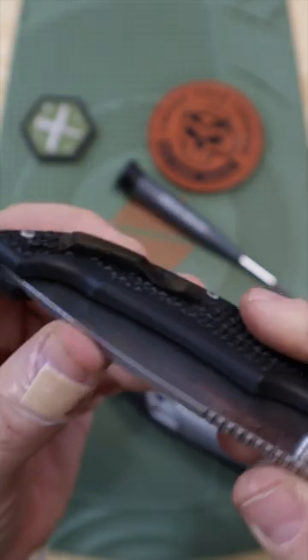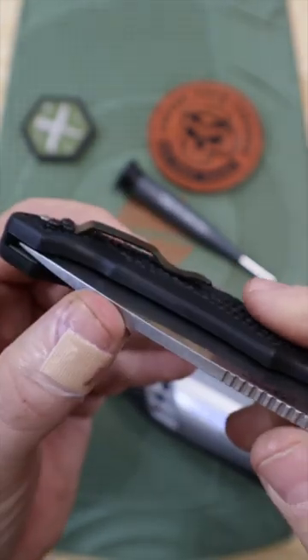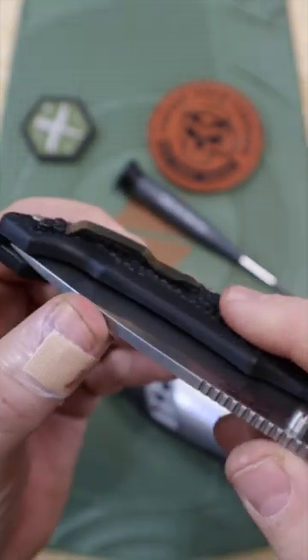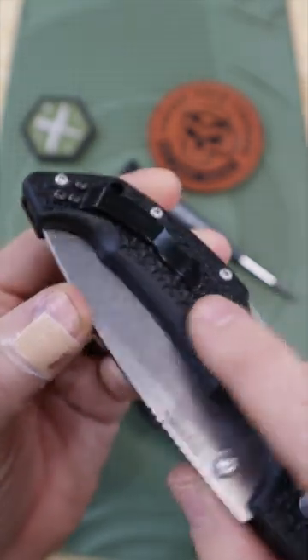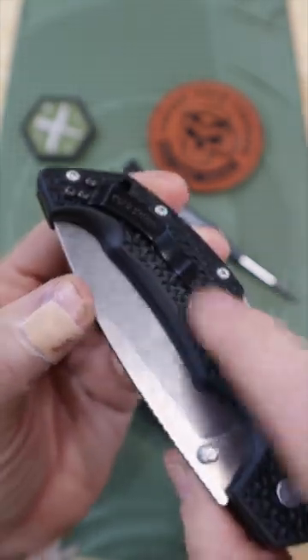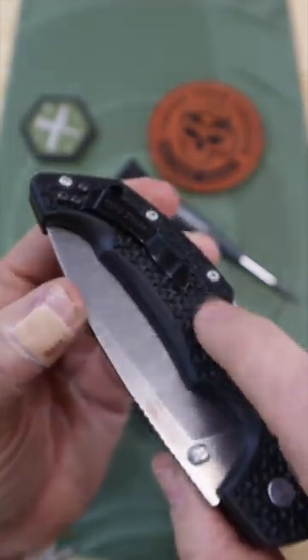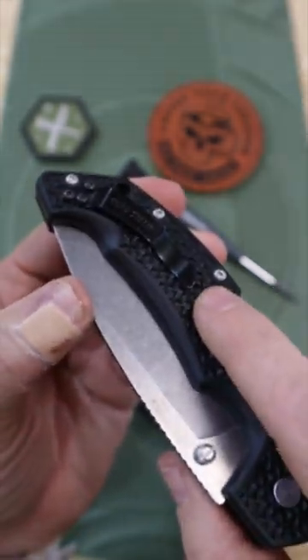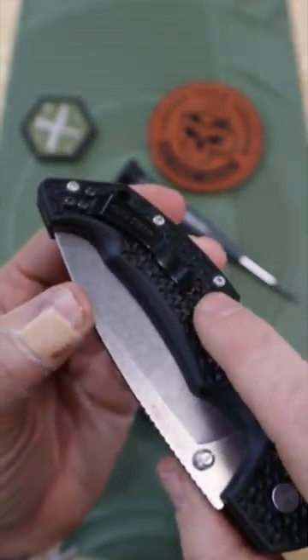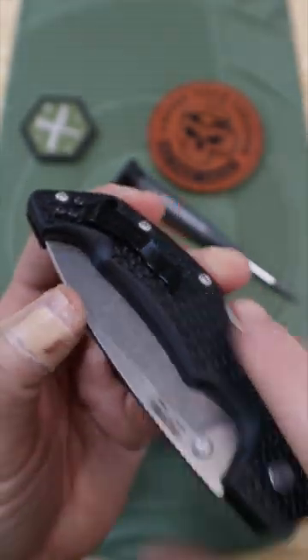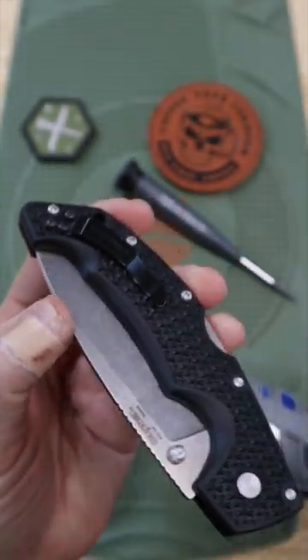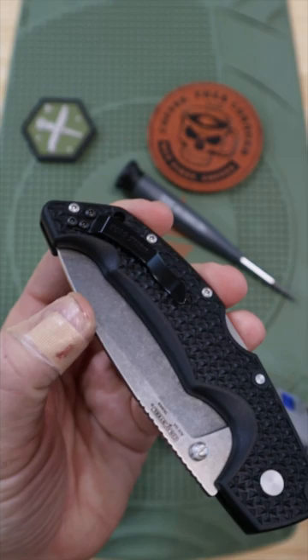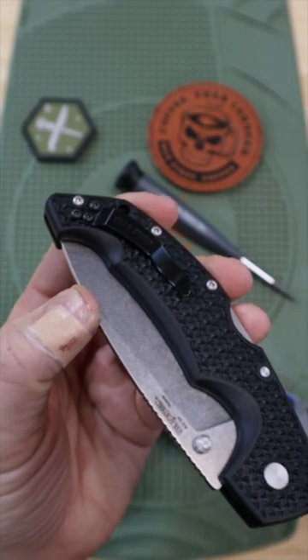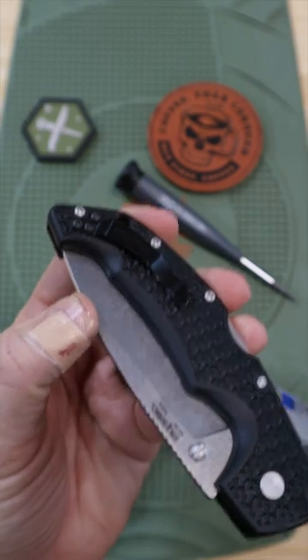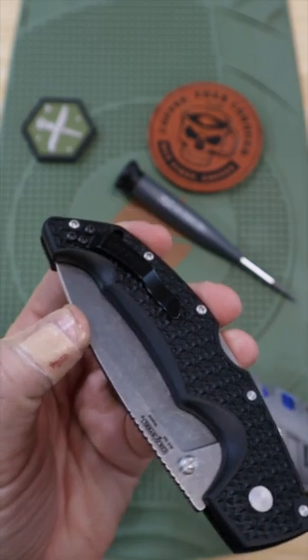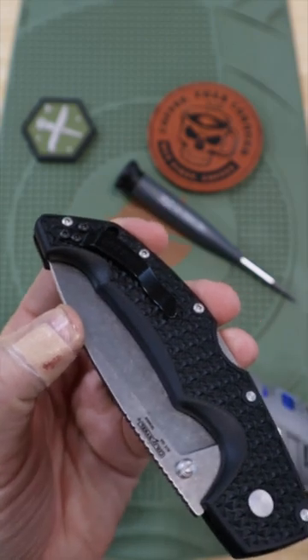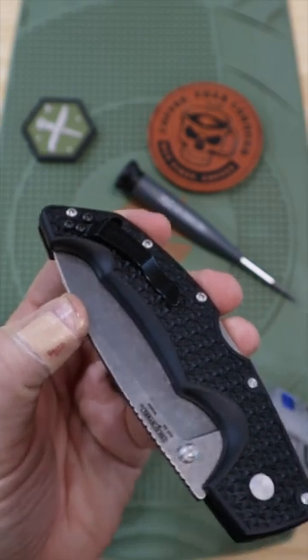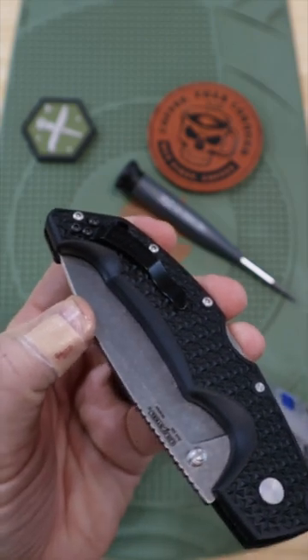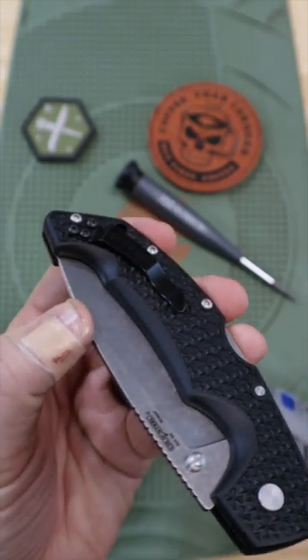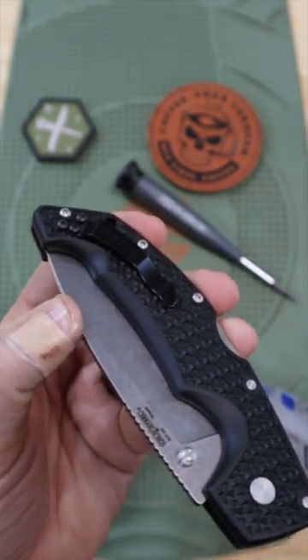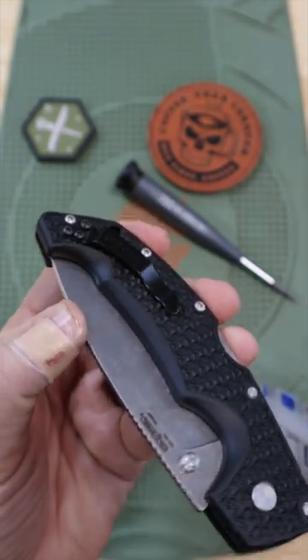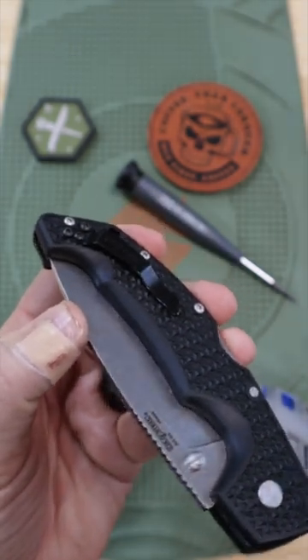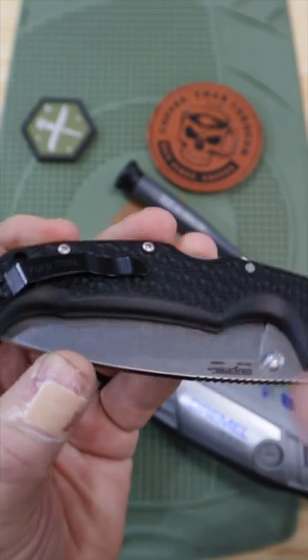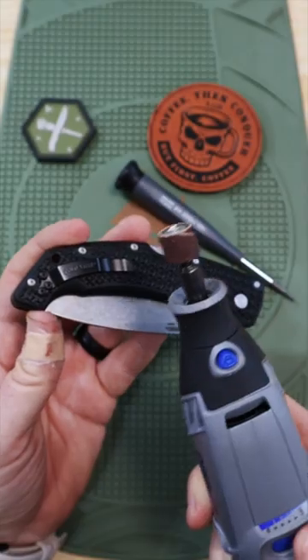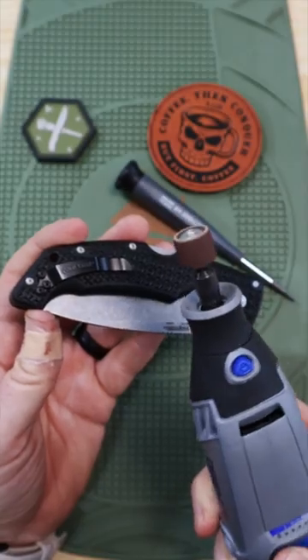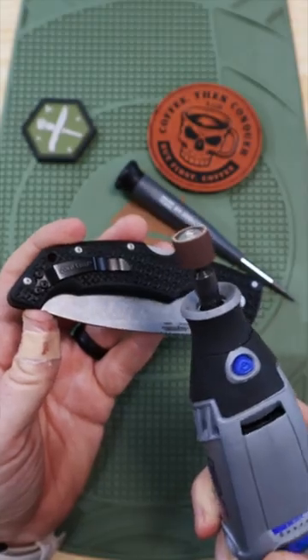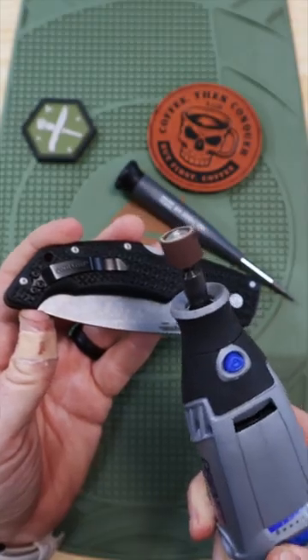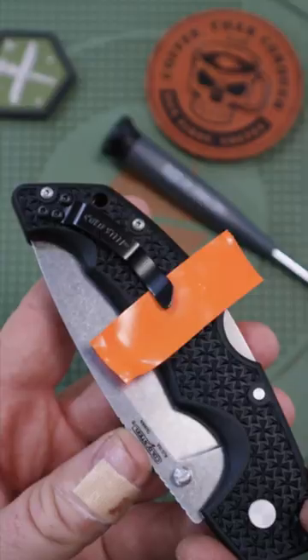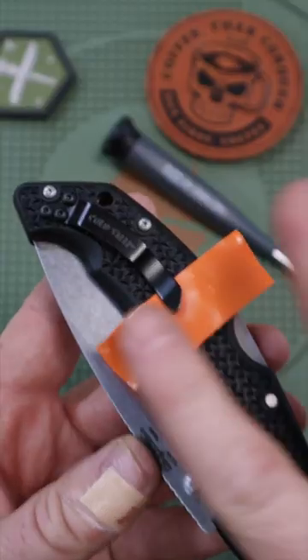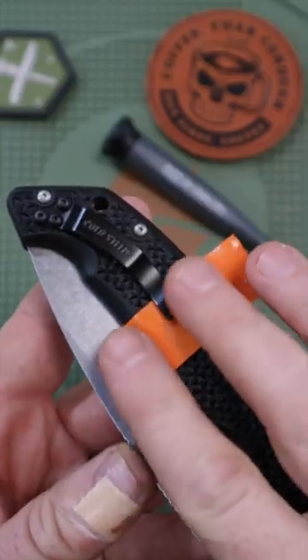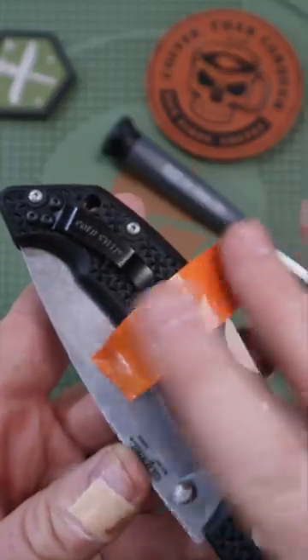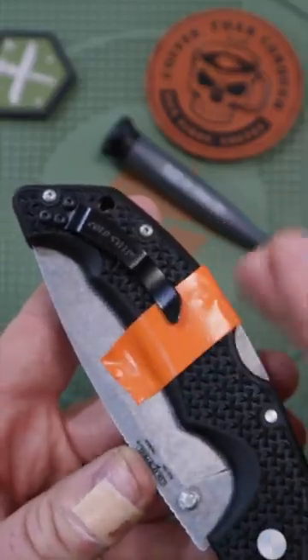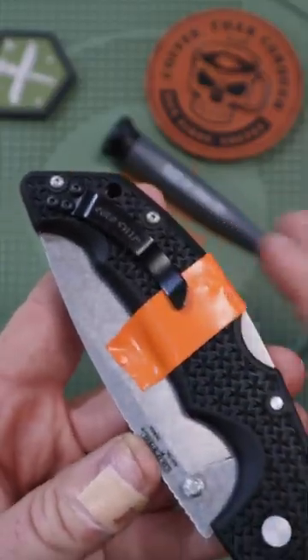That's this super heavy traction, which will just destroy your pockets and makes it difficult to pull out of your pocket on most pairs of pants. Let's fix that. Step one is to tape off the area that you want to sand down.